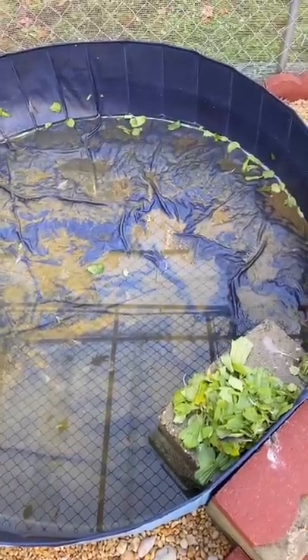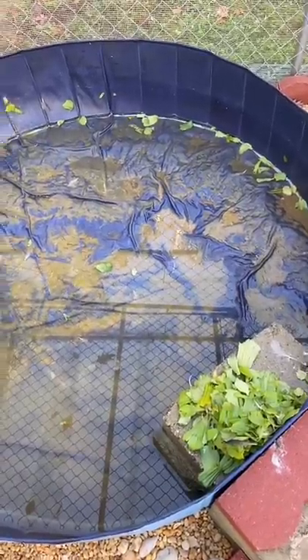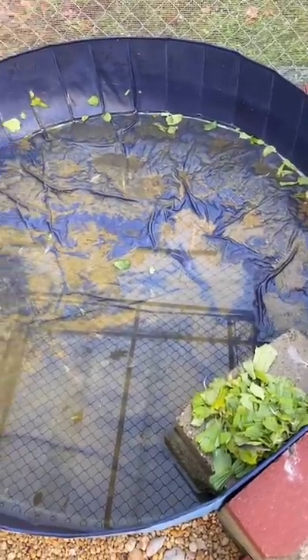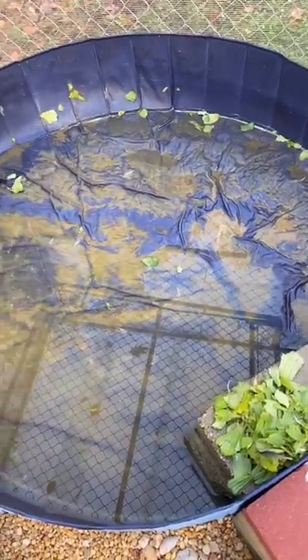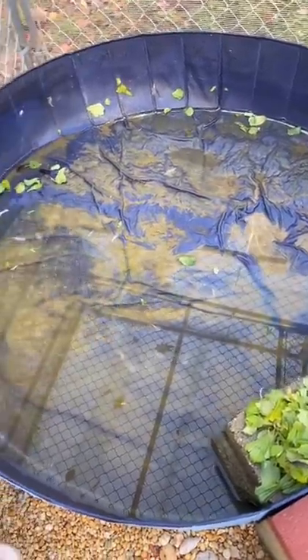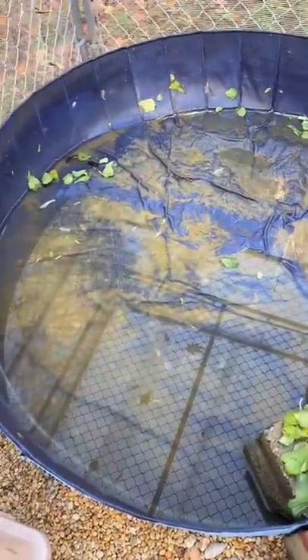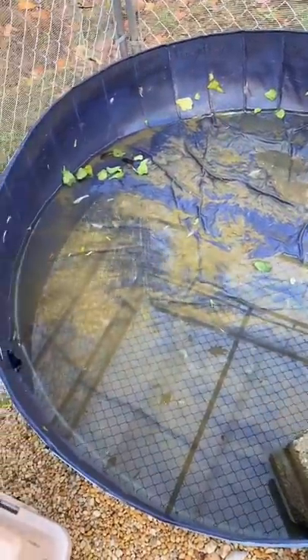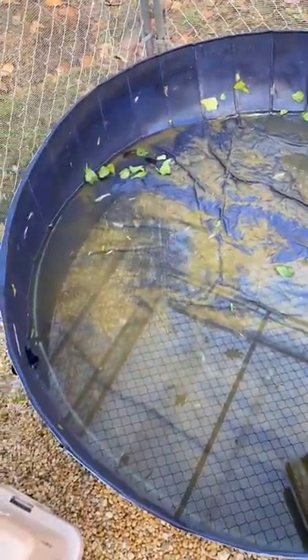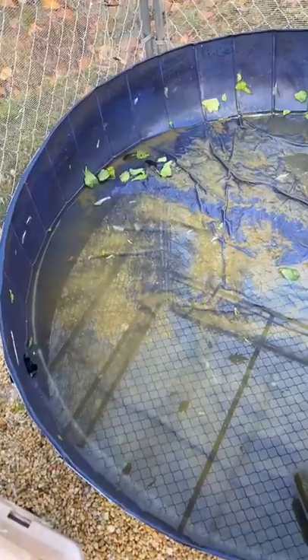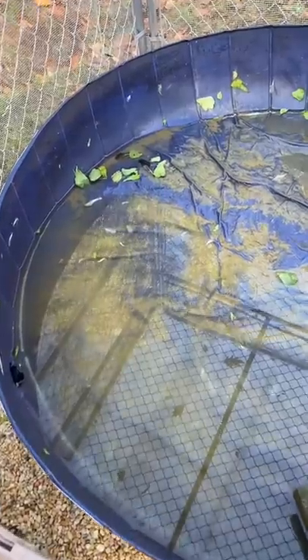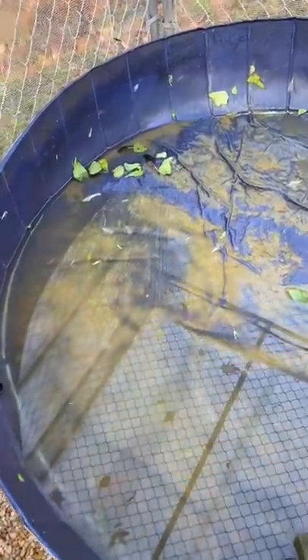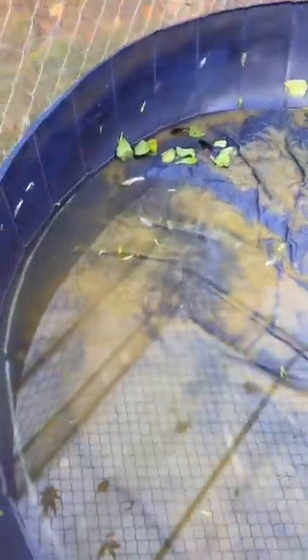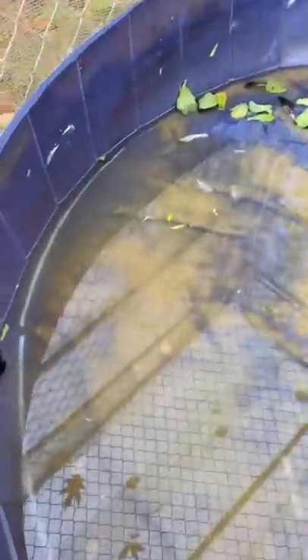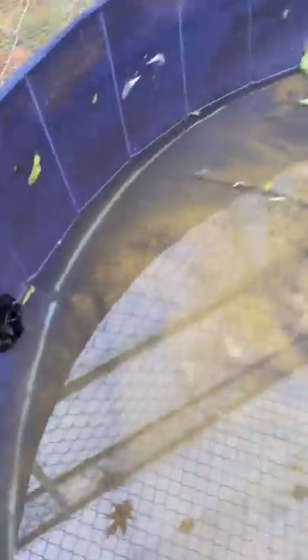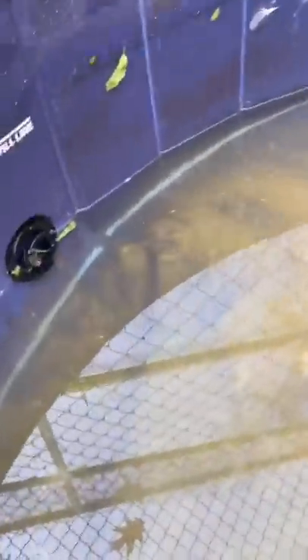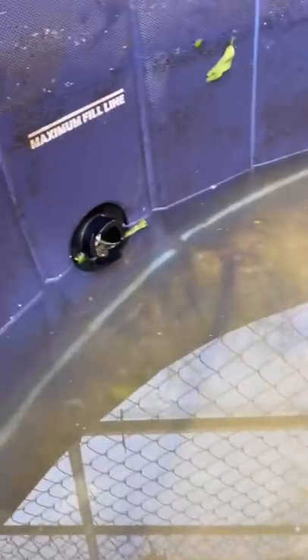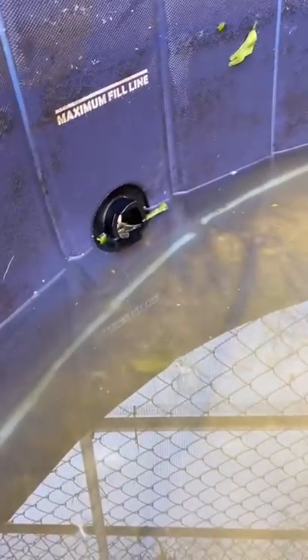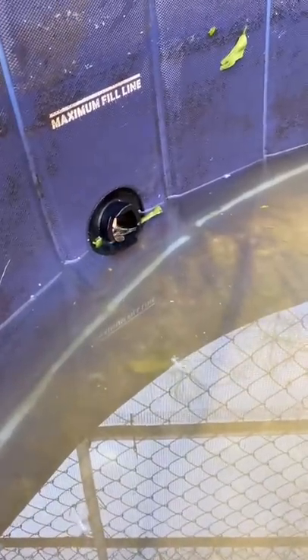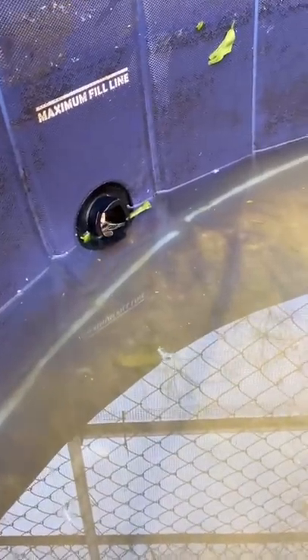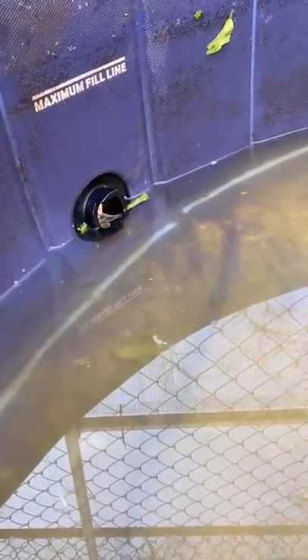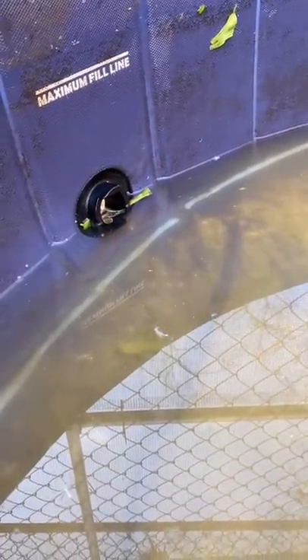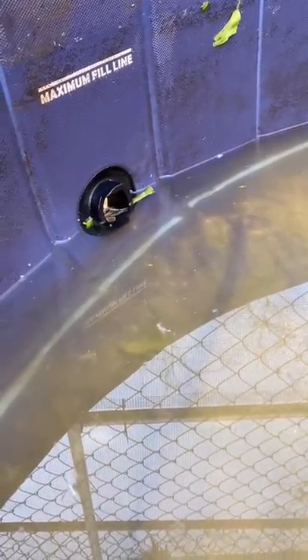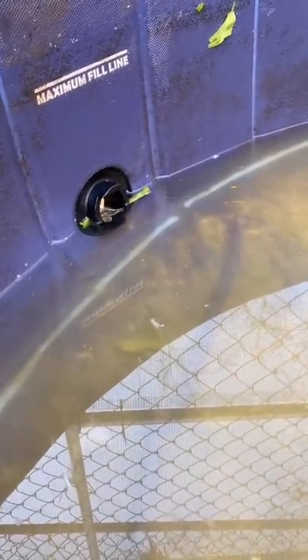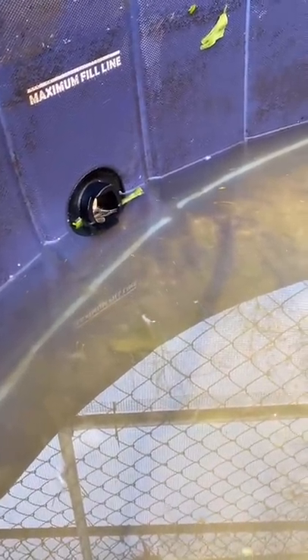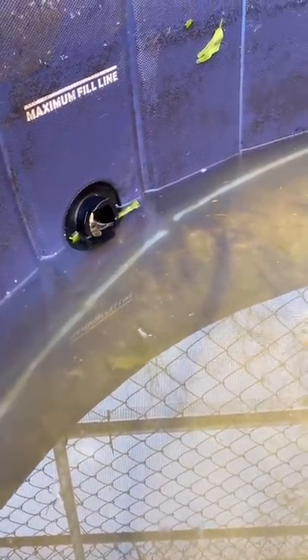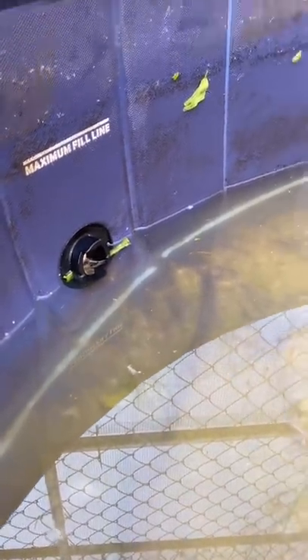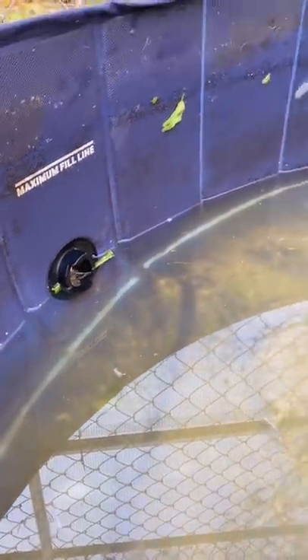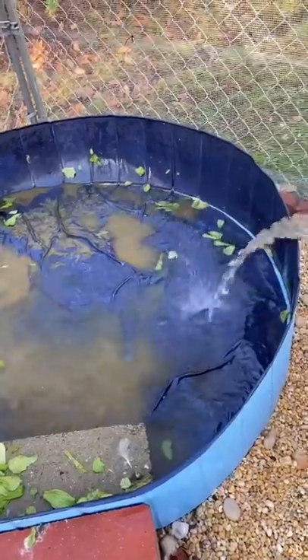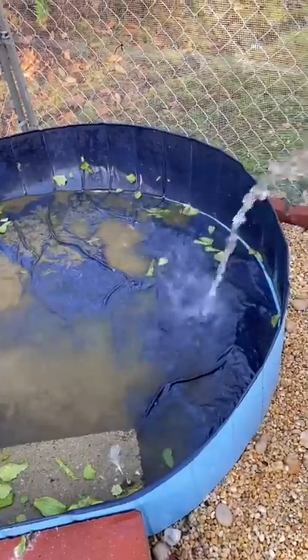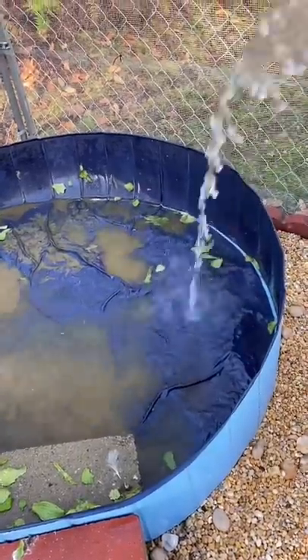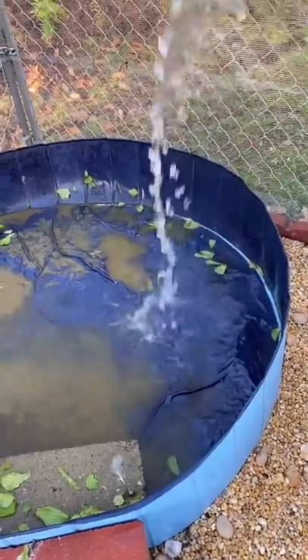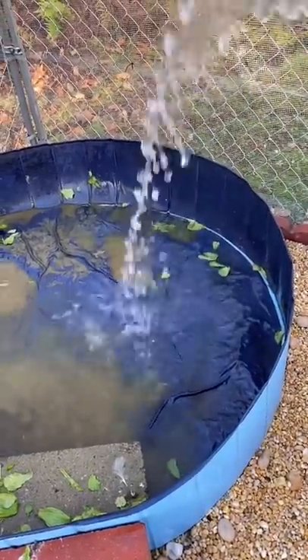This is what it looks like after it's drained, and then I step on the pool, pushing it inwards to get the rest of the water out. Then I have to spray the inside with a hose to get the last bits of dirt off, but it works pretty well, honestly.